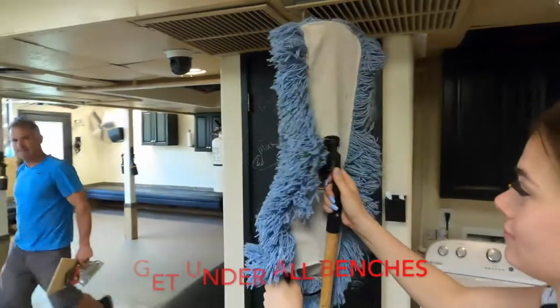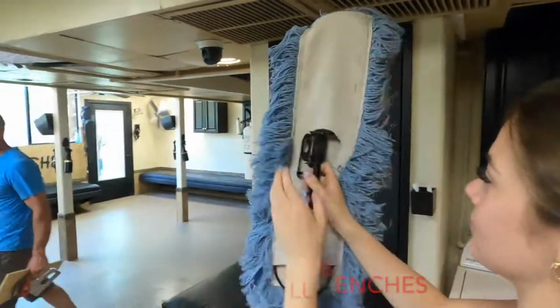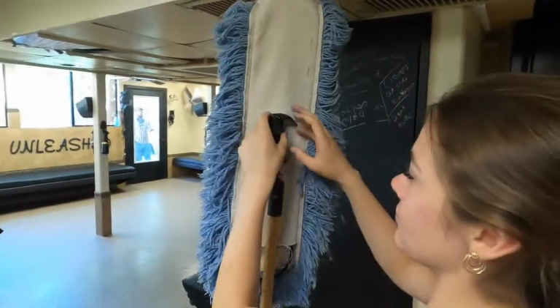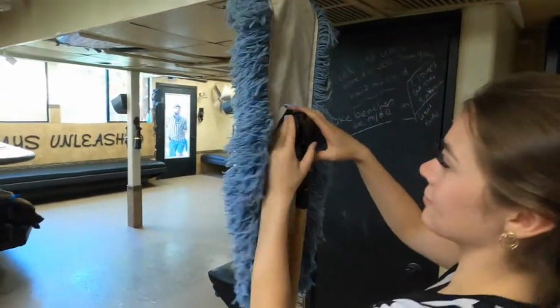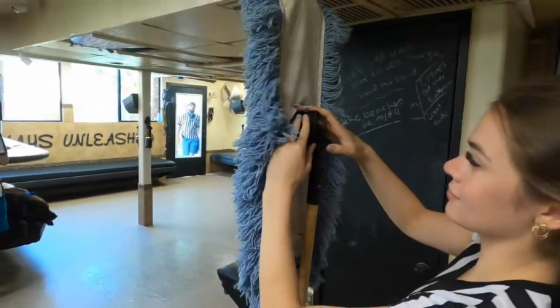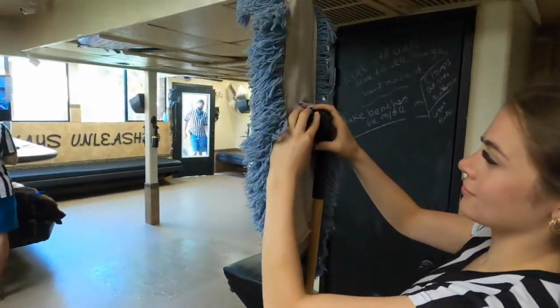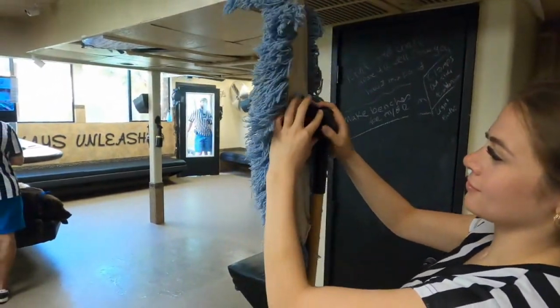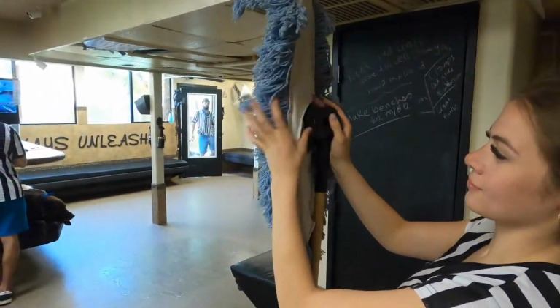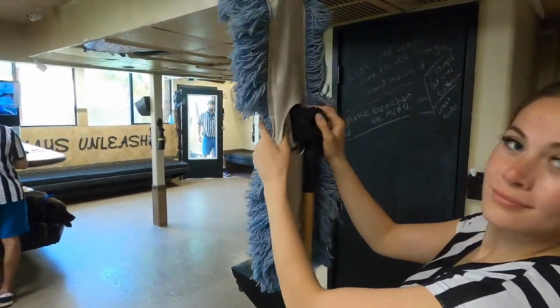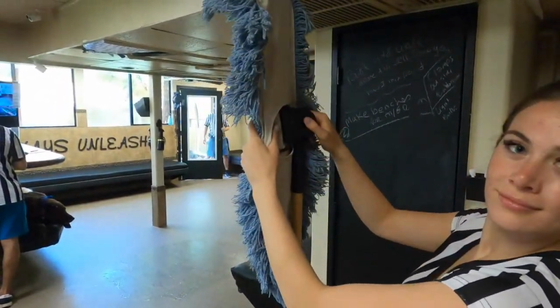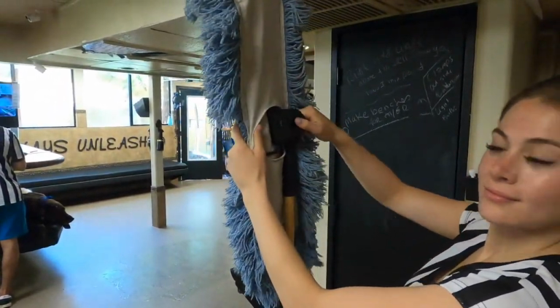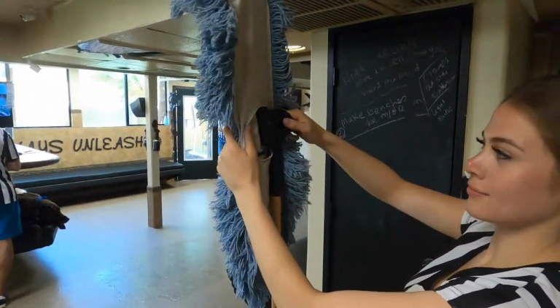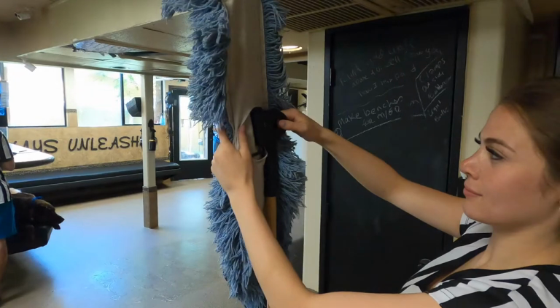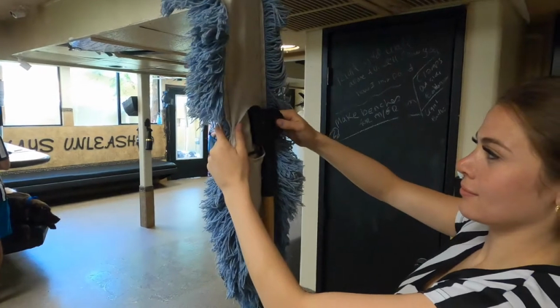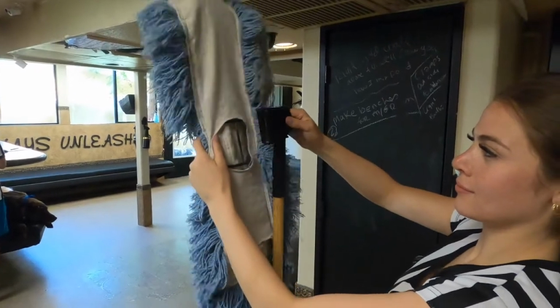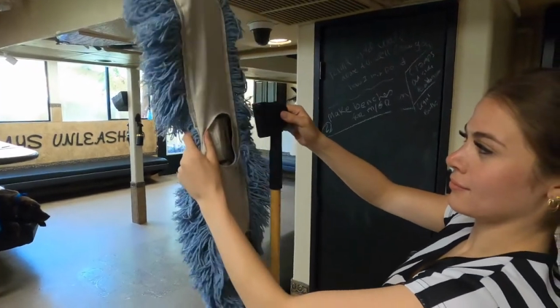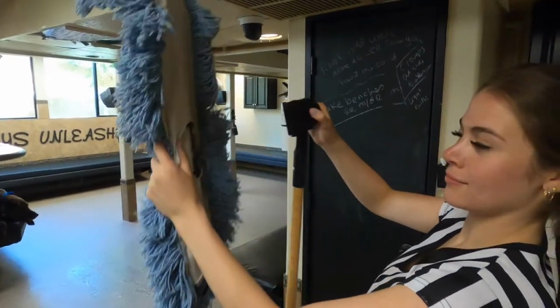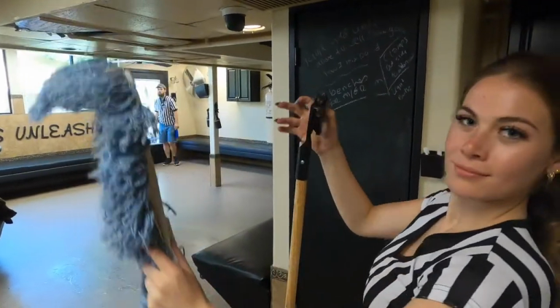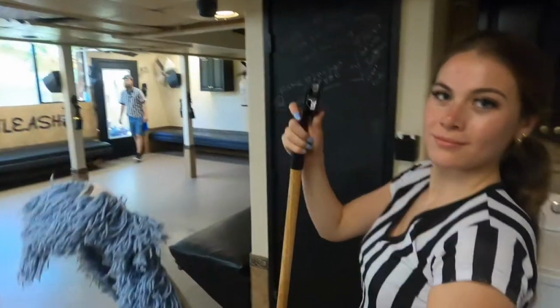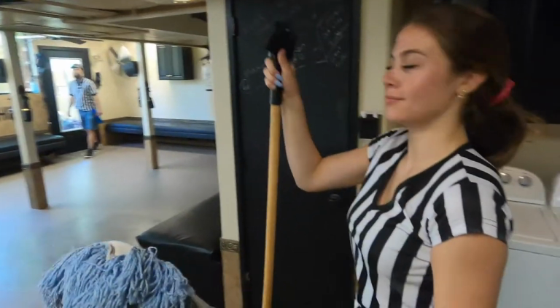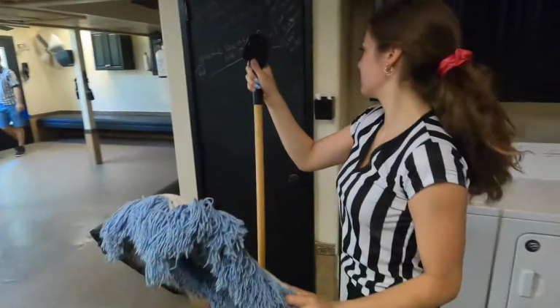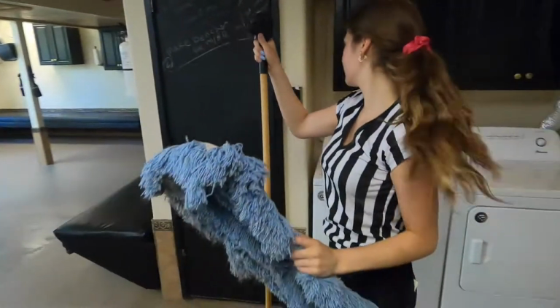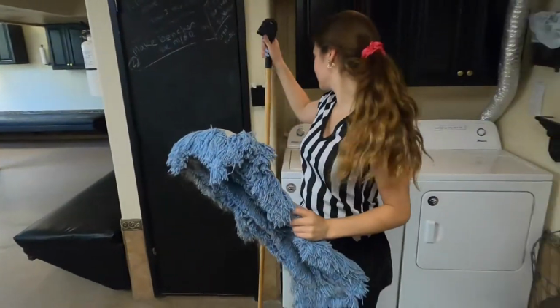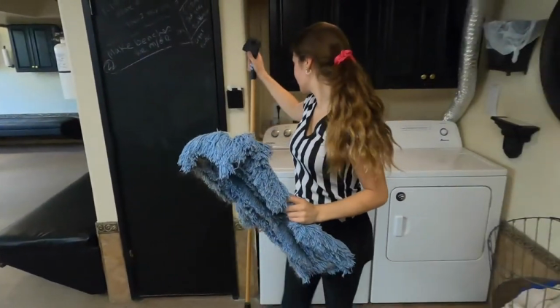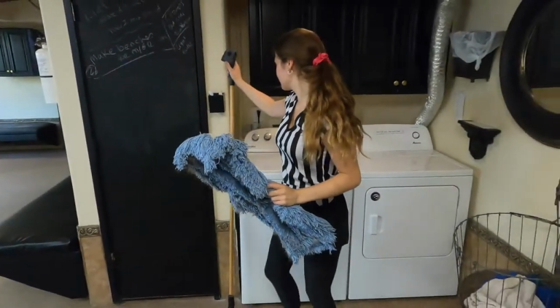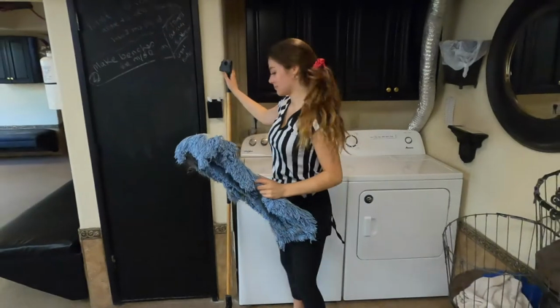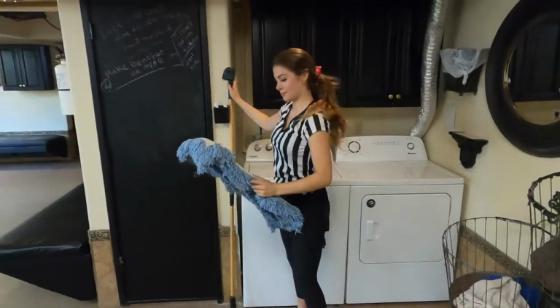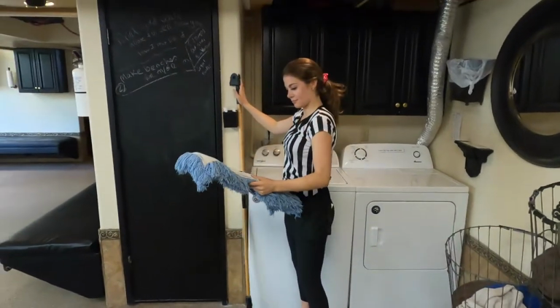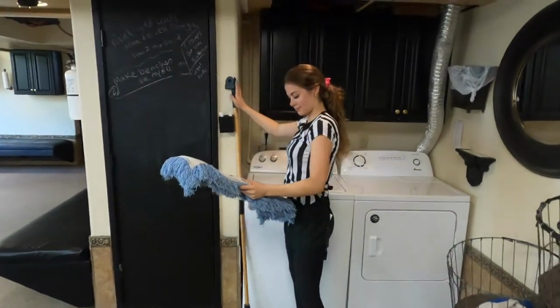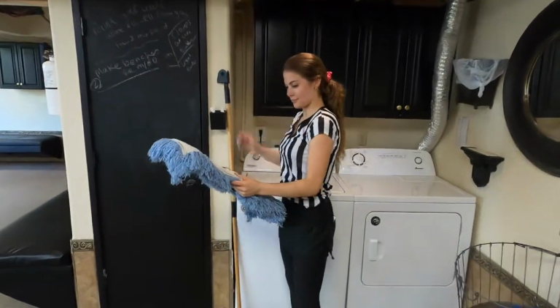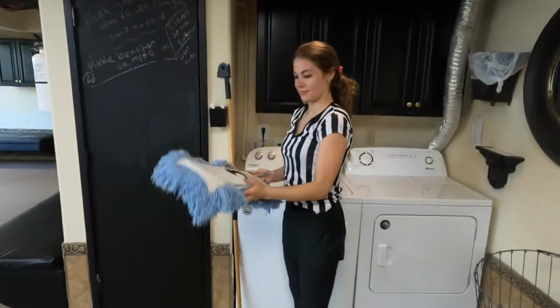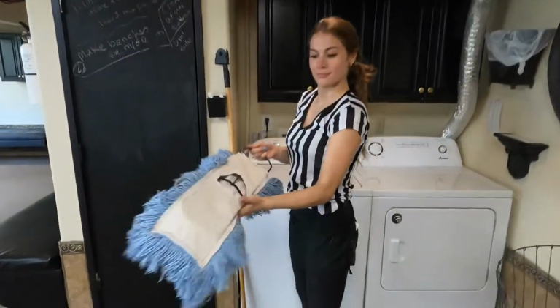Now if I were done, I'd pick this up and unclip it. To unclip it, you're going to pinch these two sides to make it release. Then you're gonna slide the mop off like this and set that down.